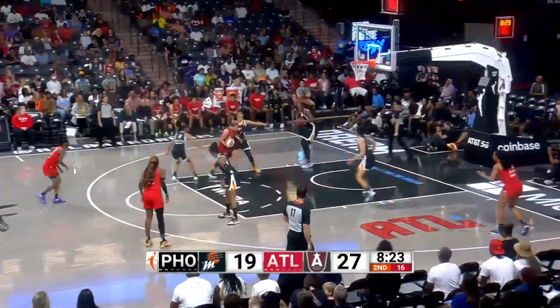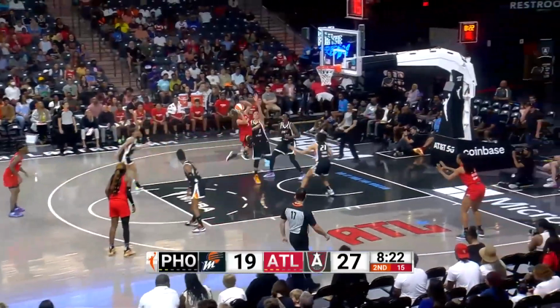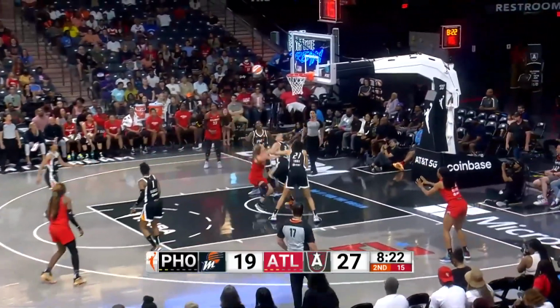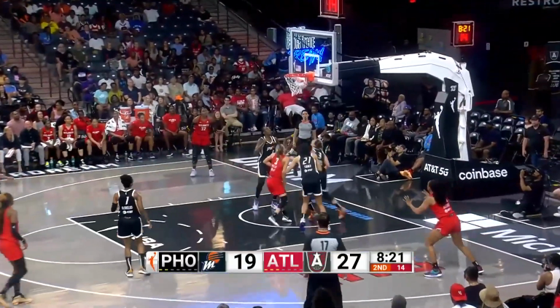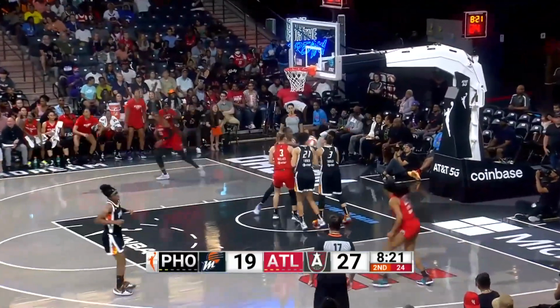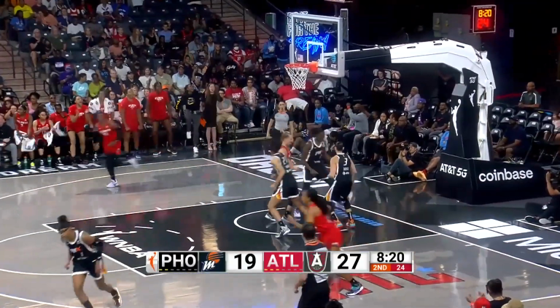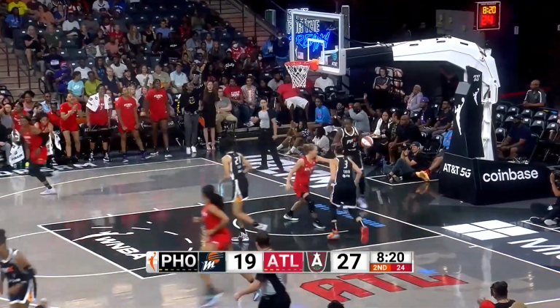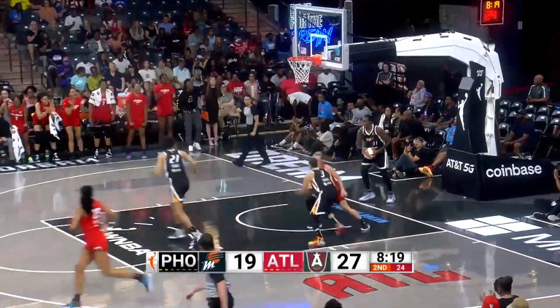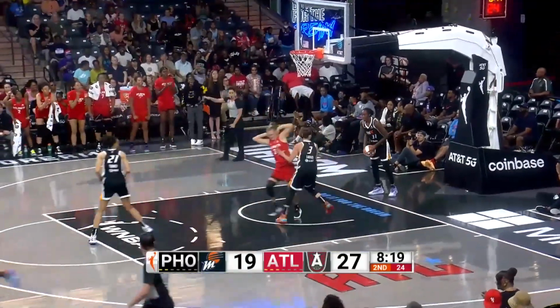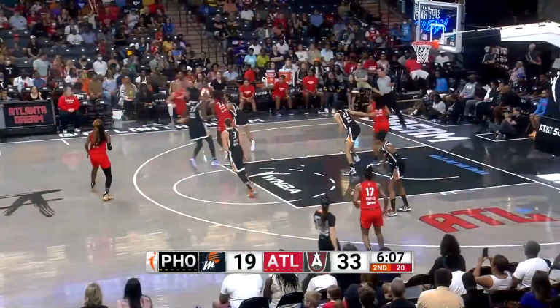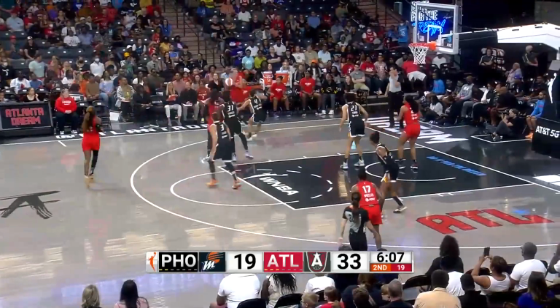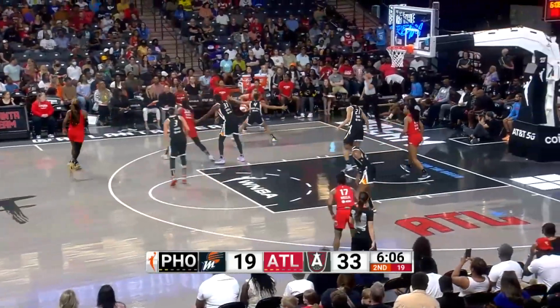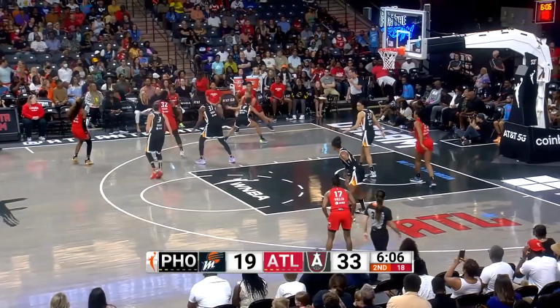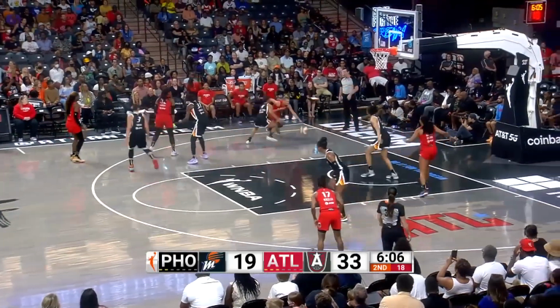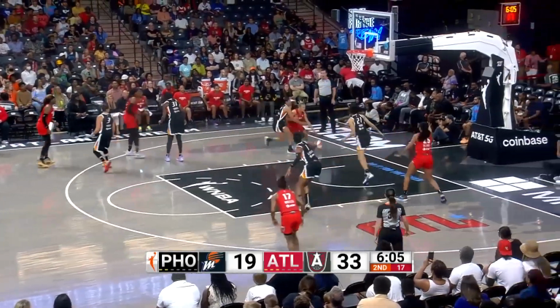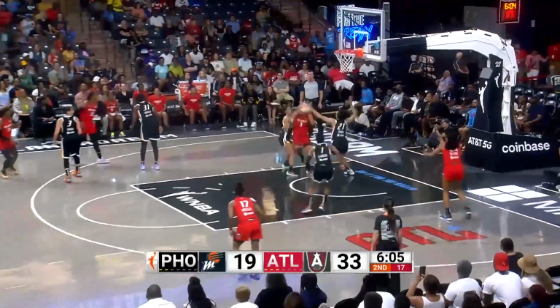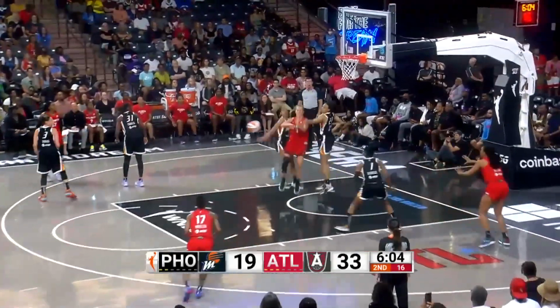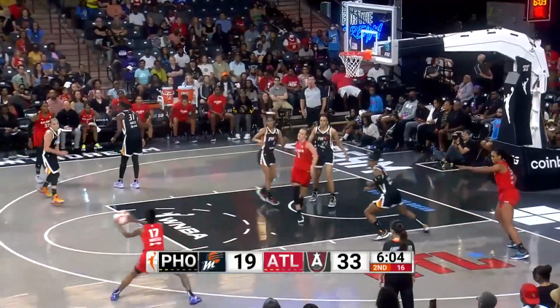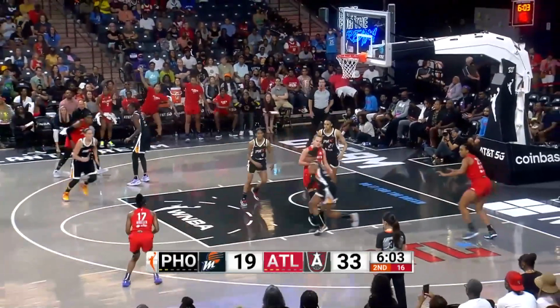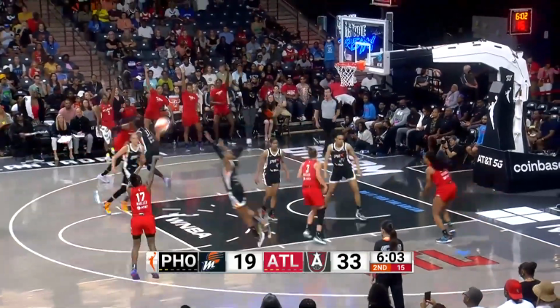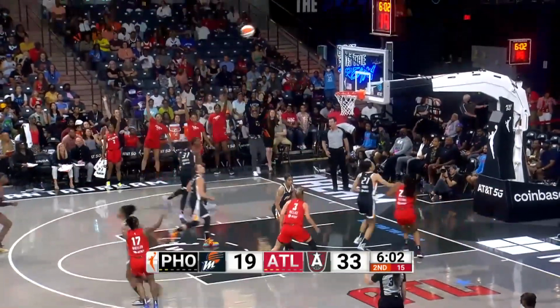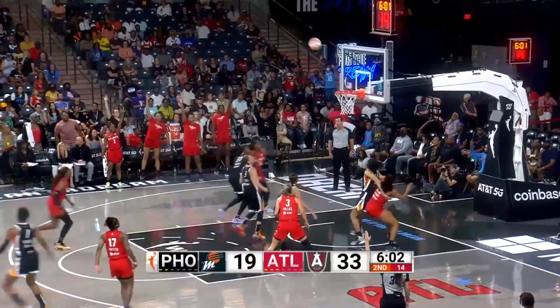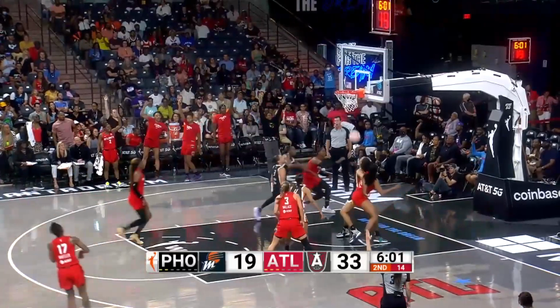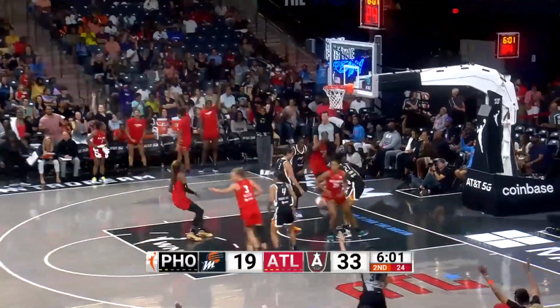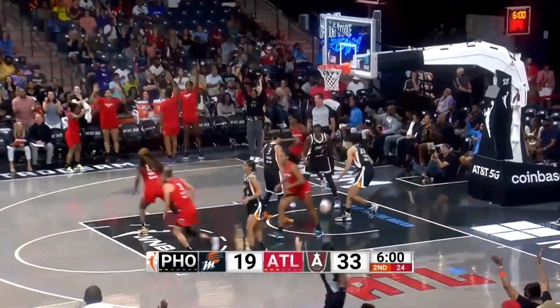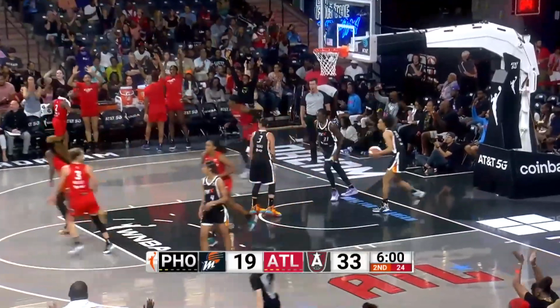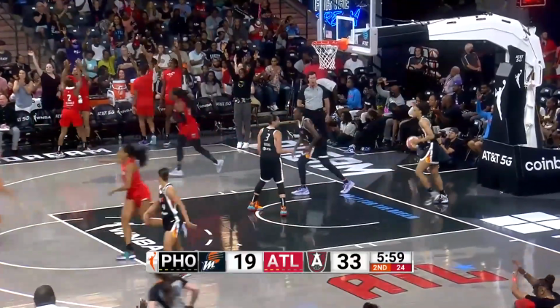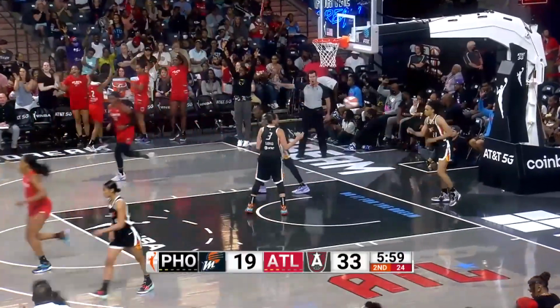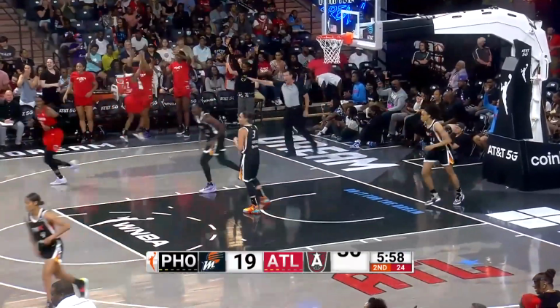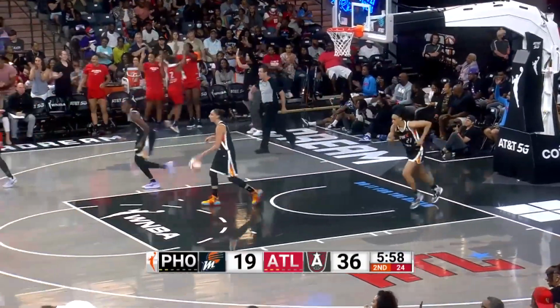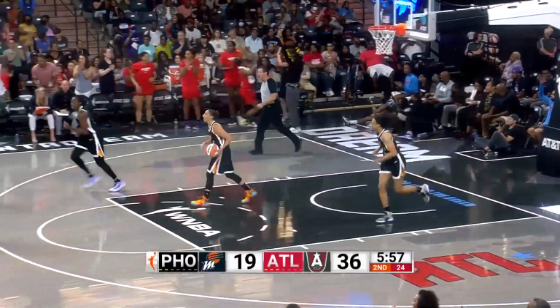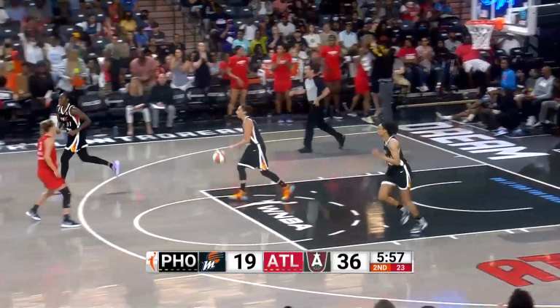Wallace attacking Taurasi, gets that to go over her. Wallace attacks baseline, comes back, kick out to Wheeler — three, got it. The offense is moving seamlessly.